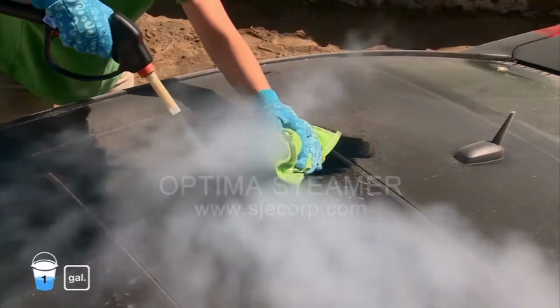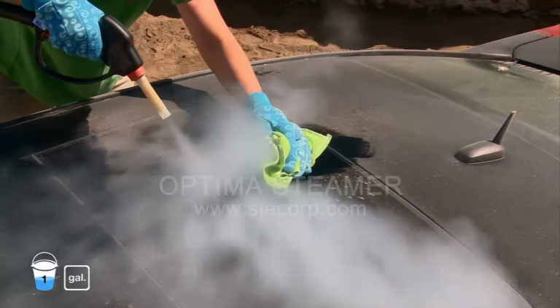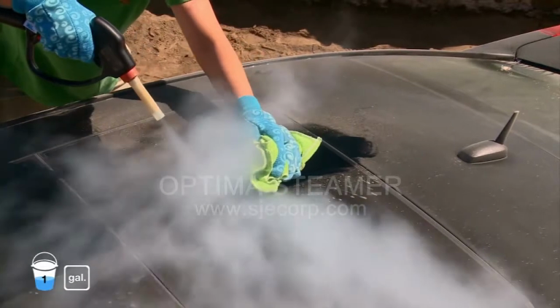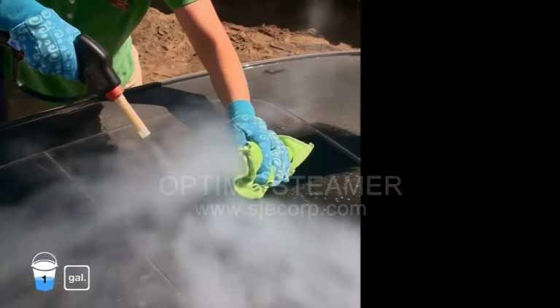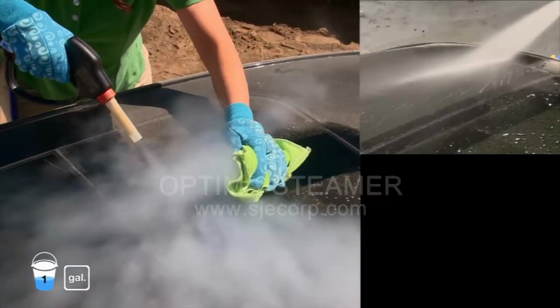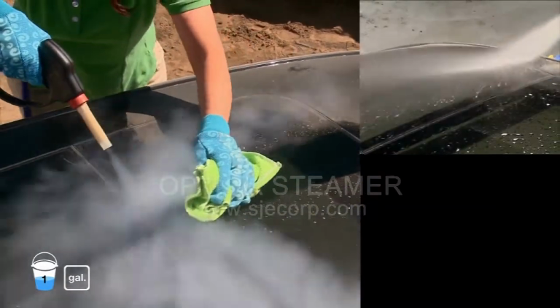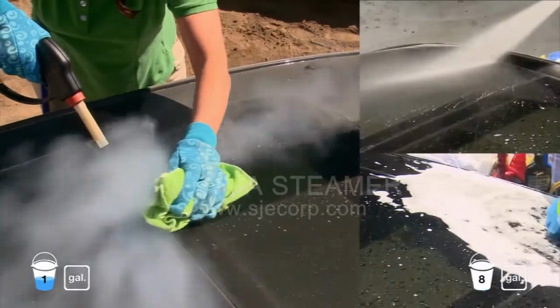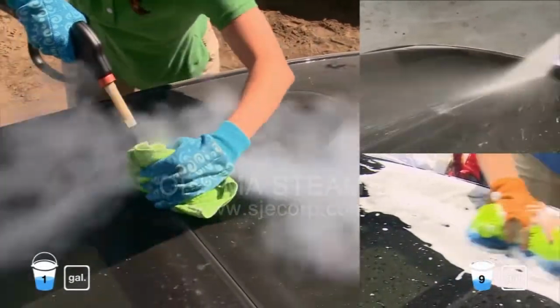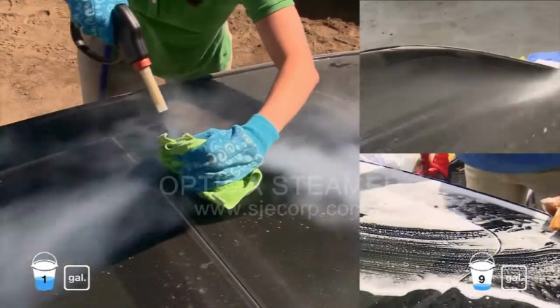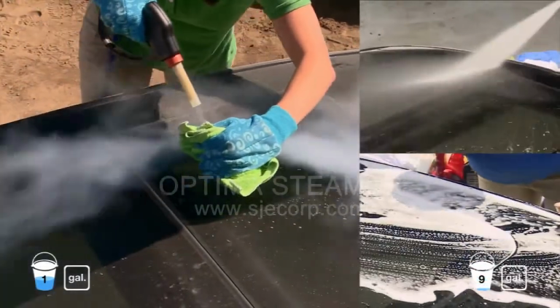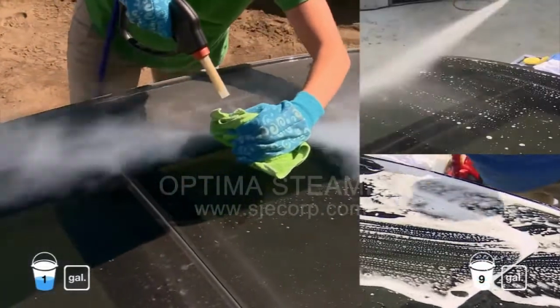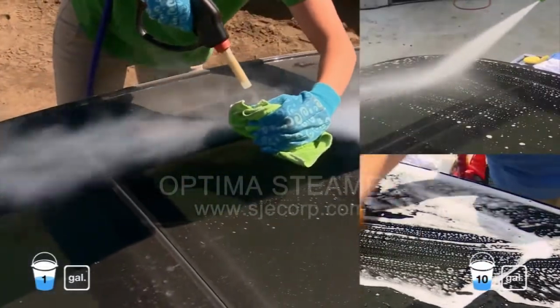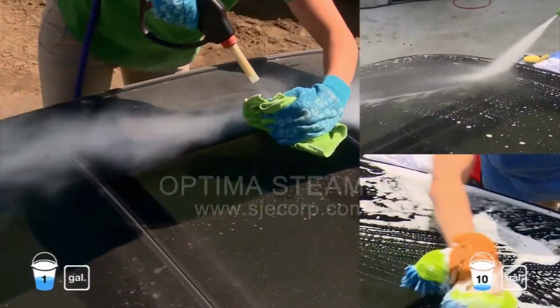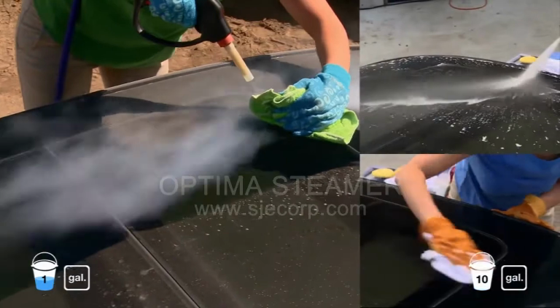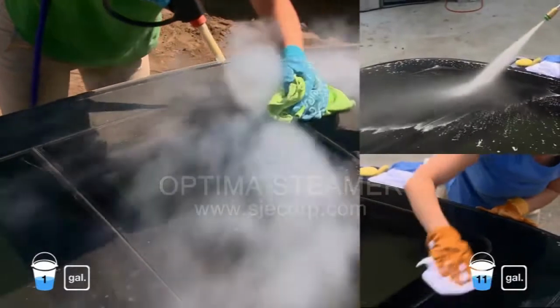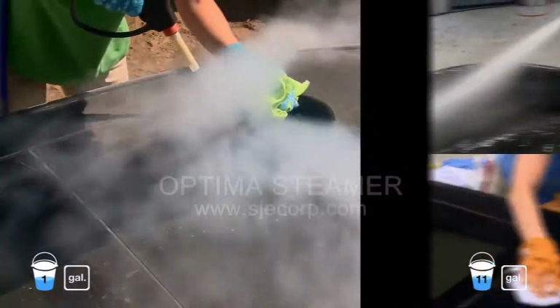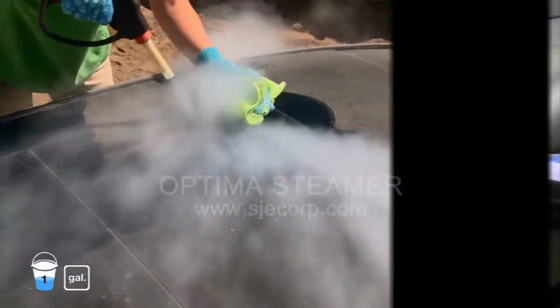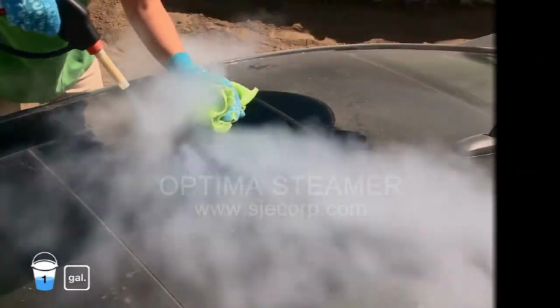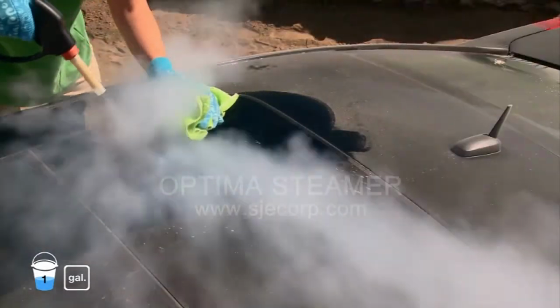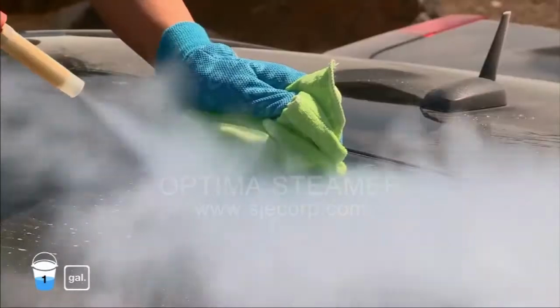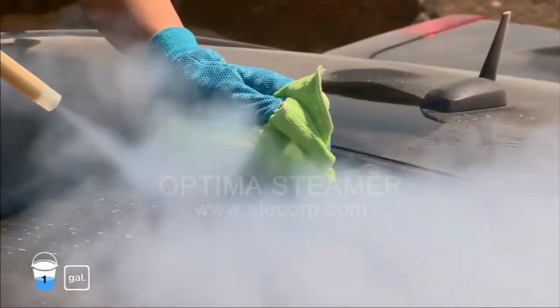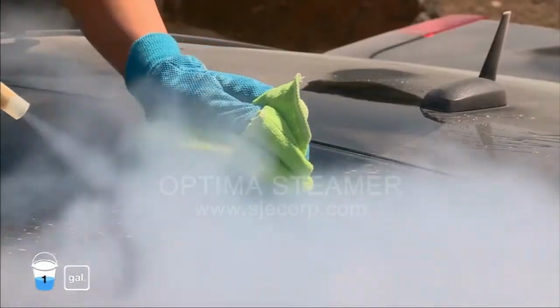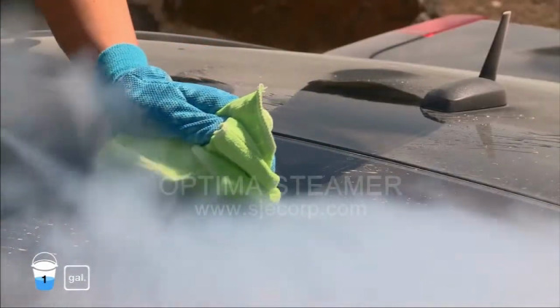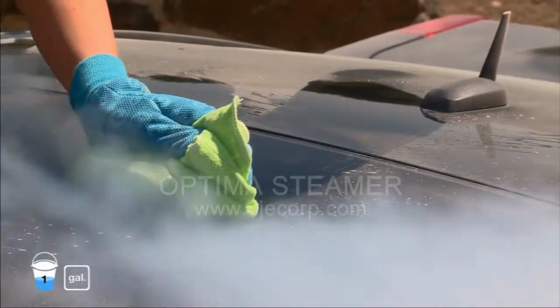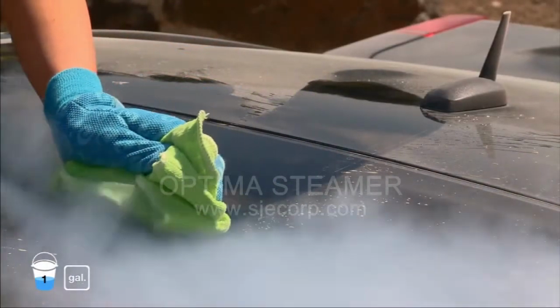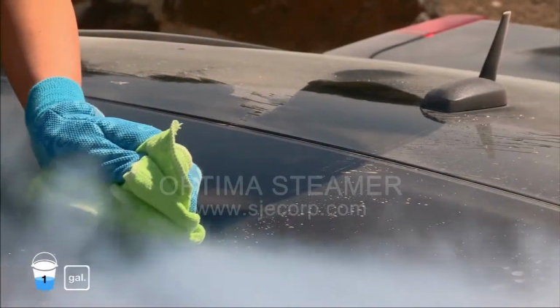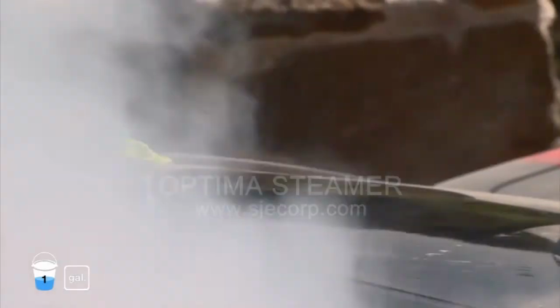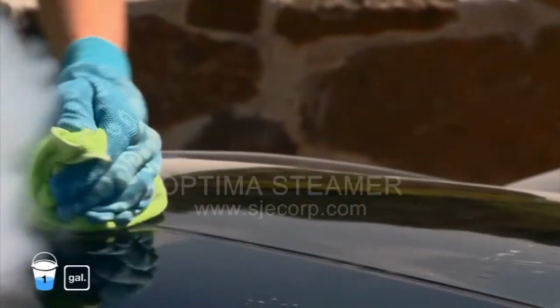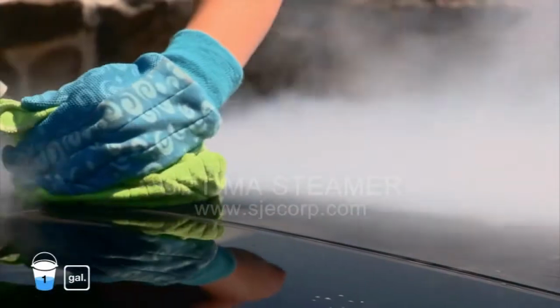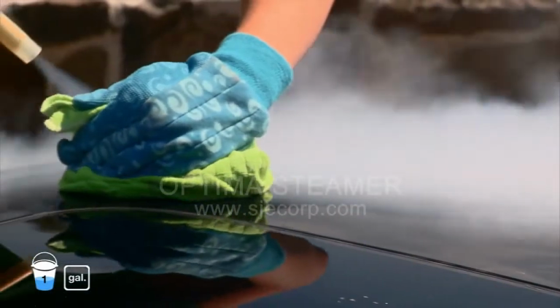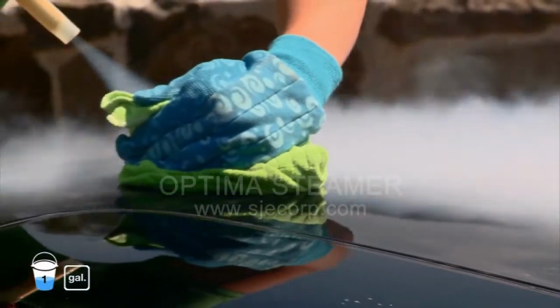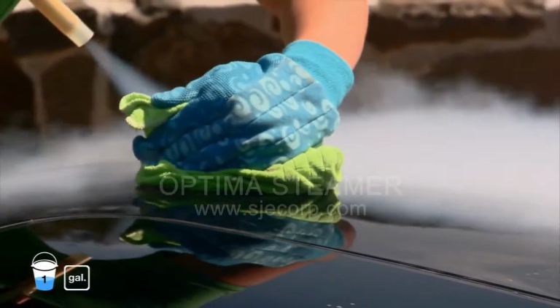With the traditional pressure washer method, Vicki must undergo multiple steps to clean. With the Optima, there are just two steps needed to clean the roof: spray with temperature-safe steam and follow up with a soft microfiber towel.